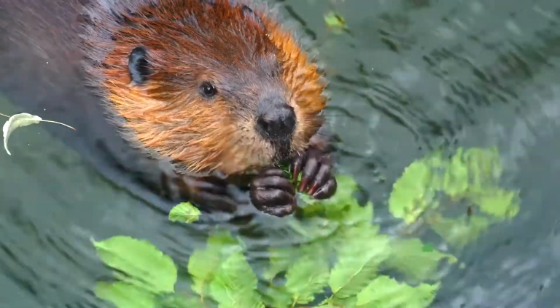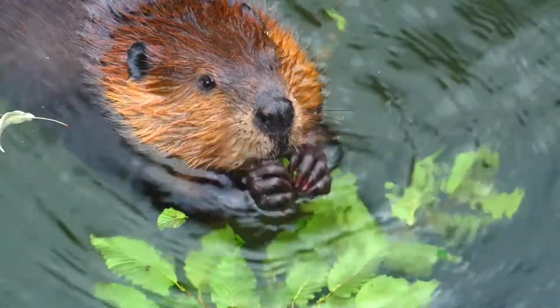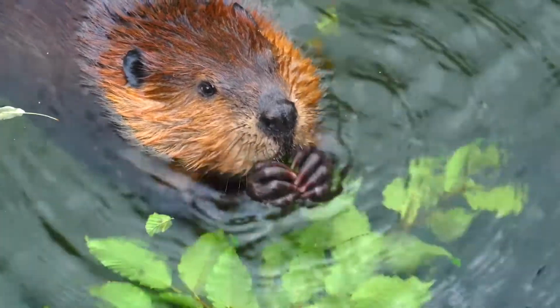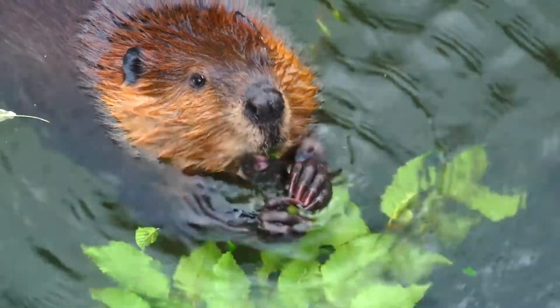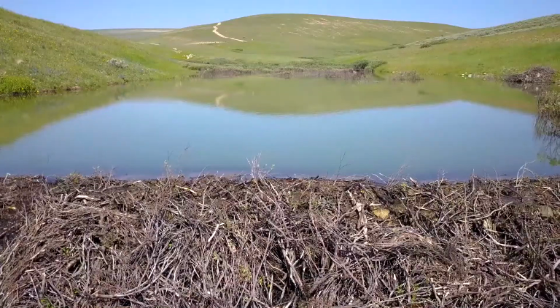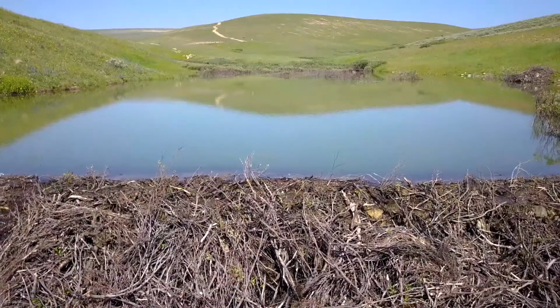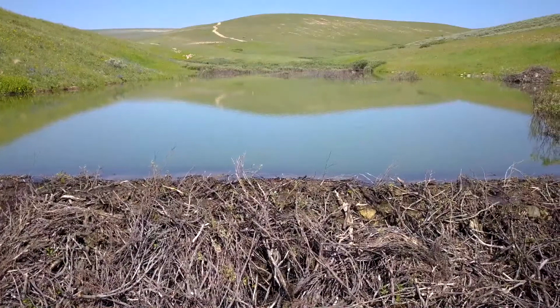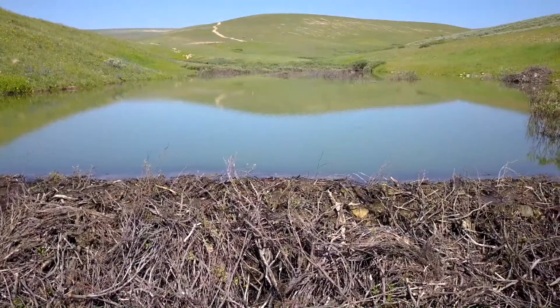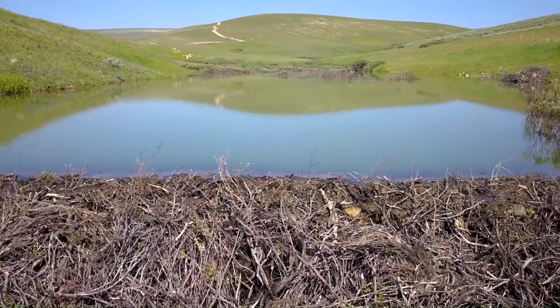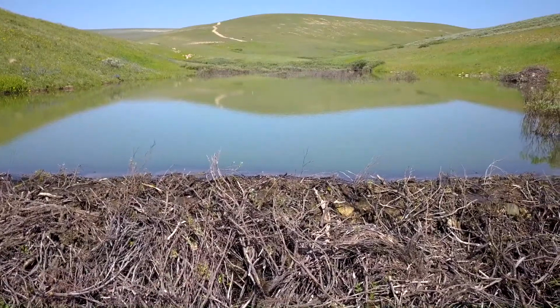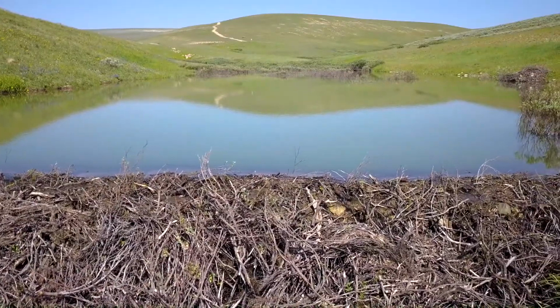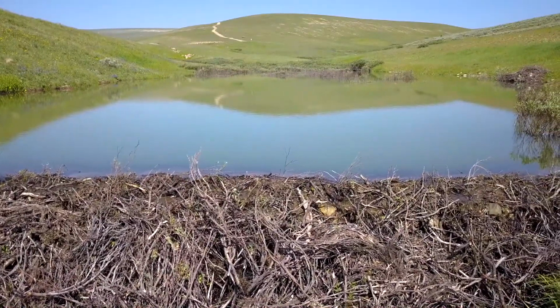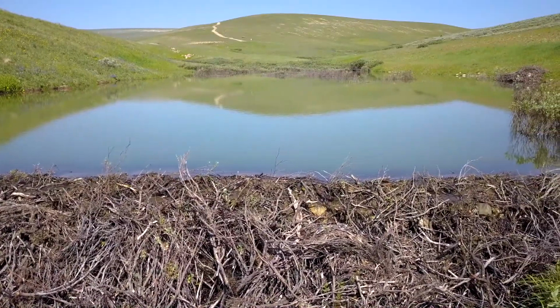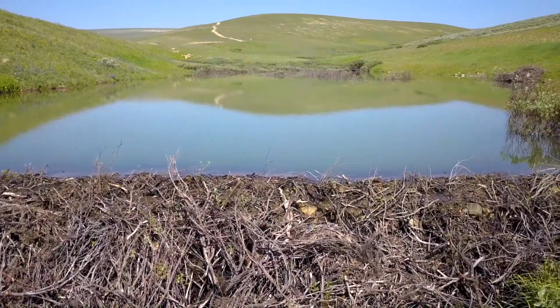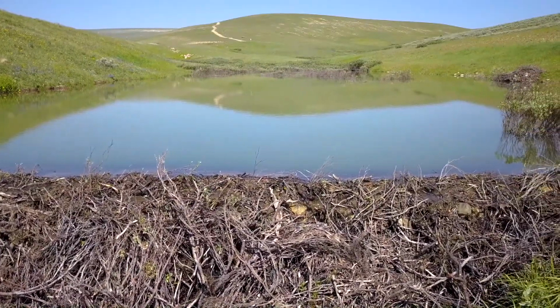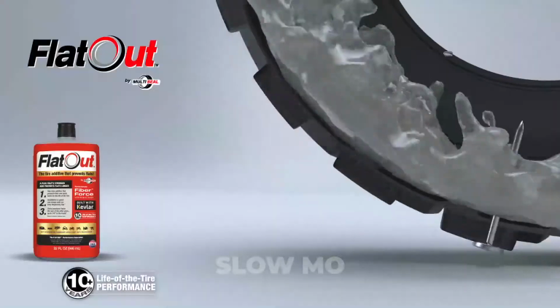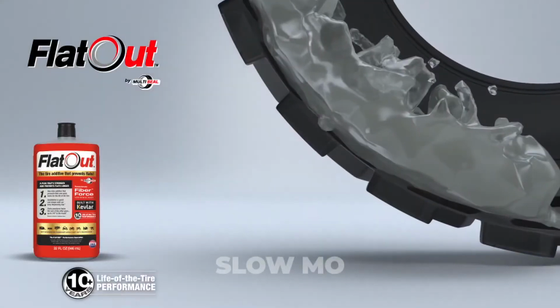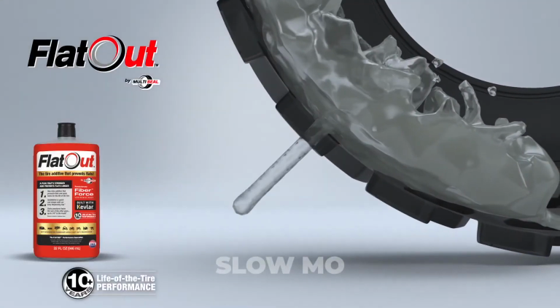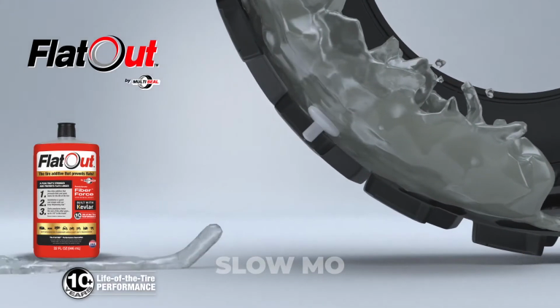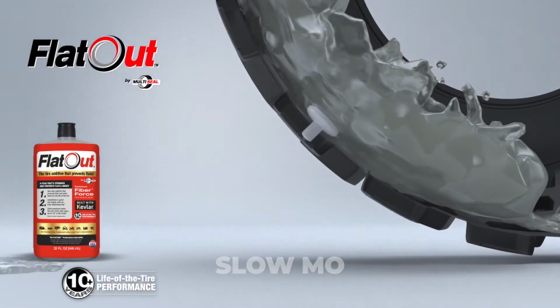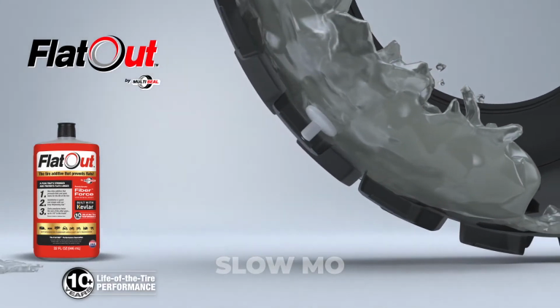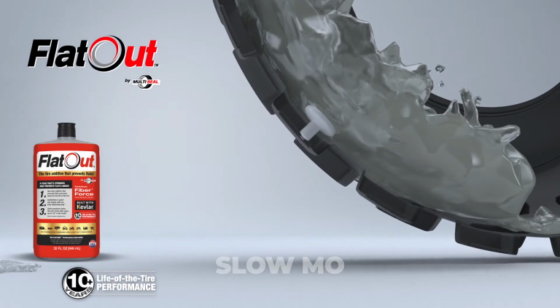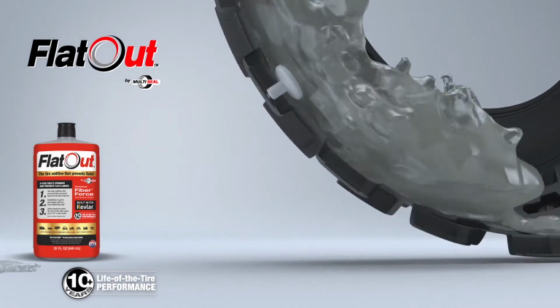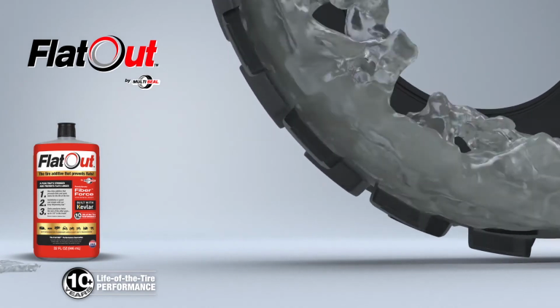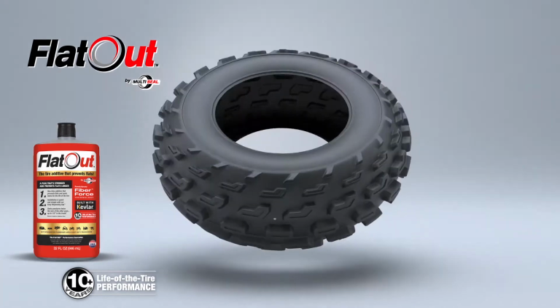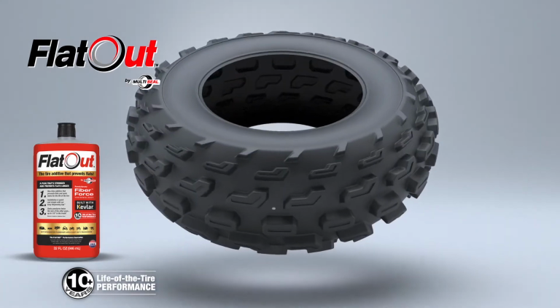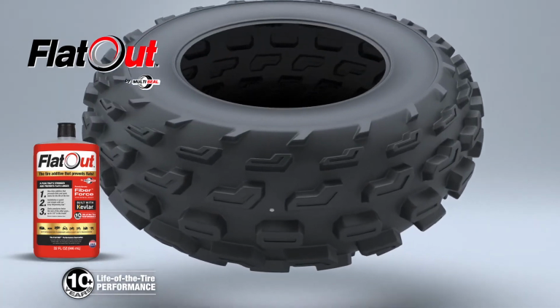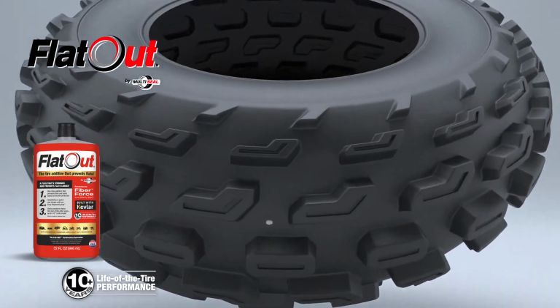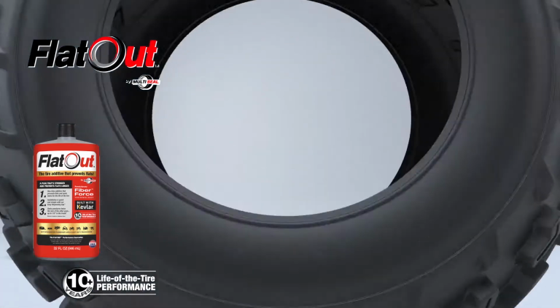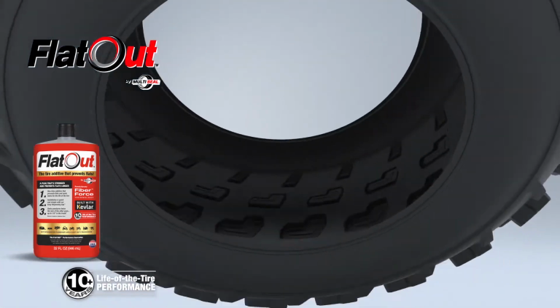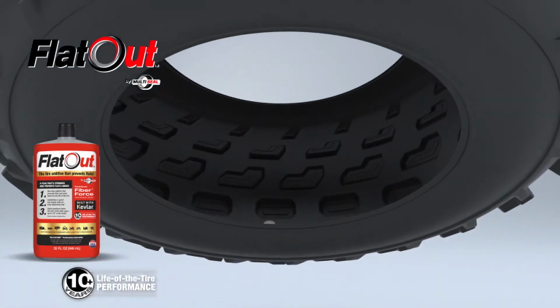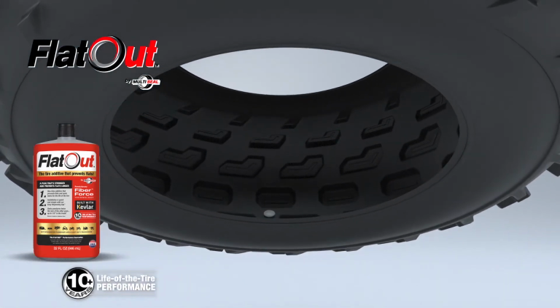Think Beaver Dam — with the fibers acting as the sticks and logs, and the fillers acting as the mud. As the tire flexes under load, the fiber and filler mass compresses to form a dense plug that lasts the life of the tire.